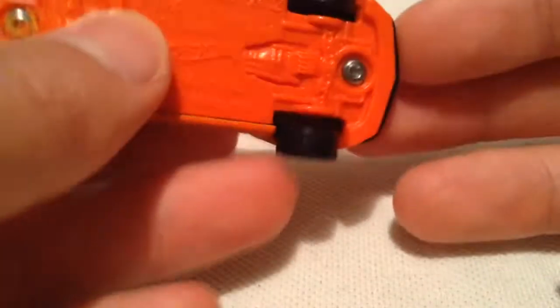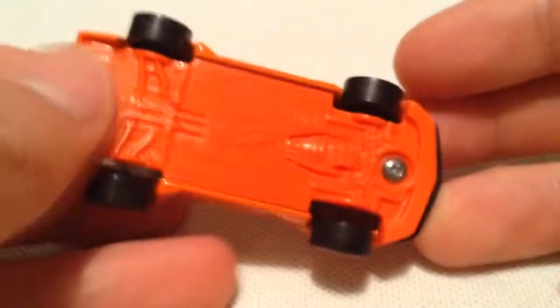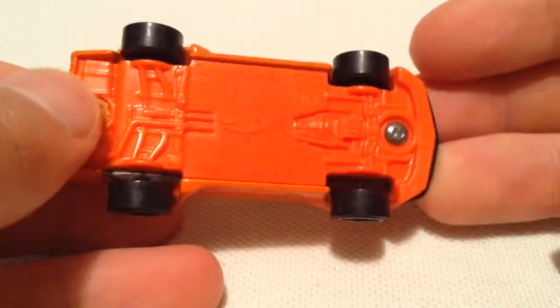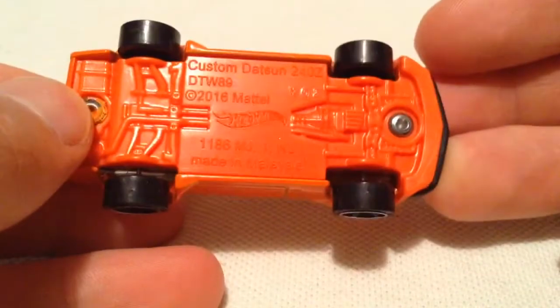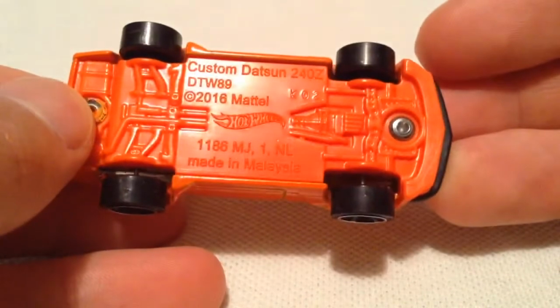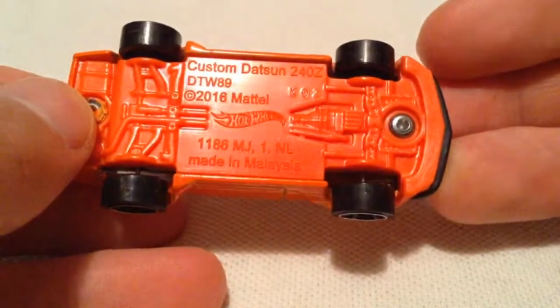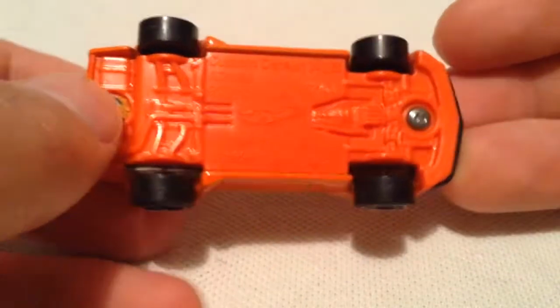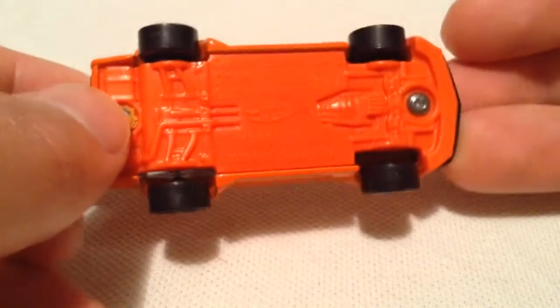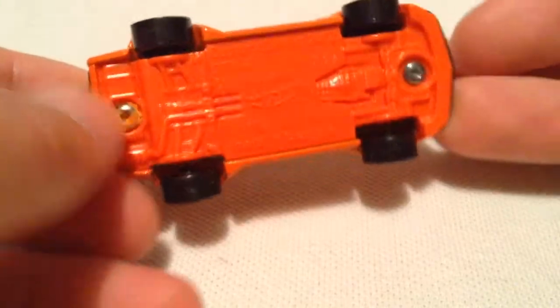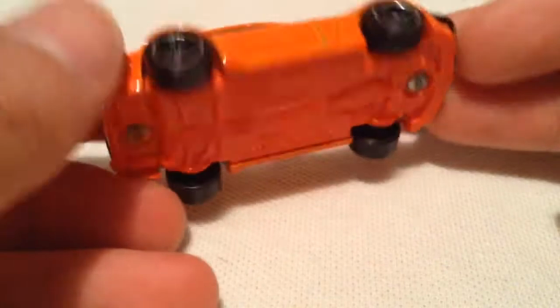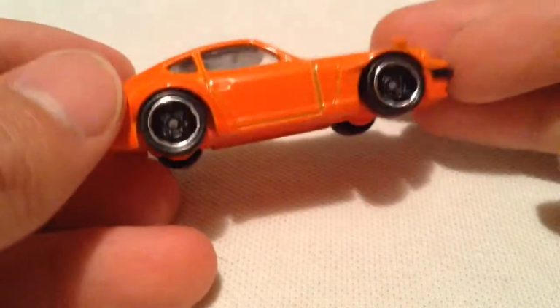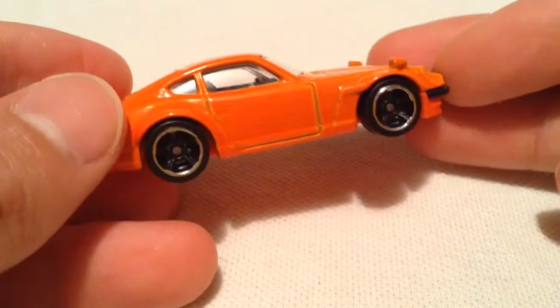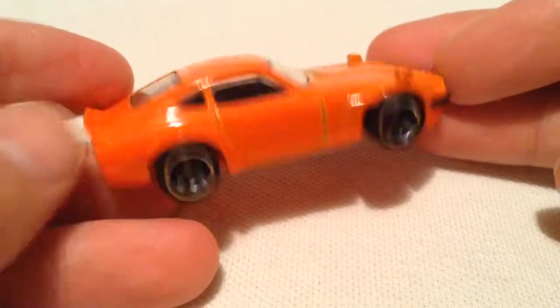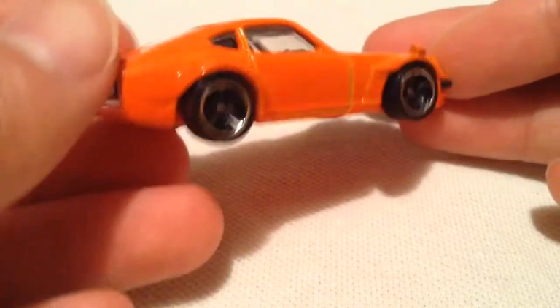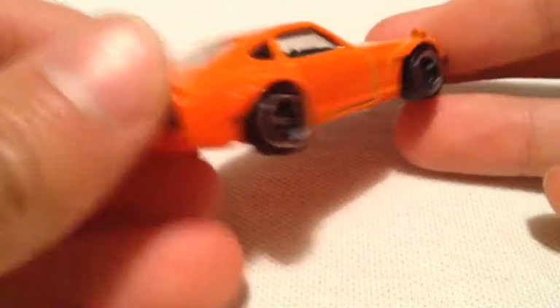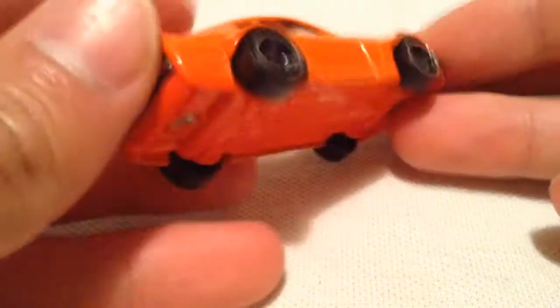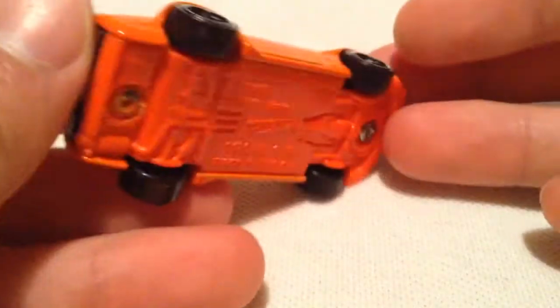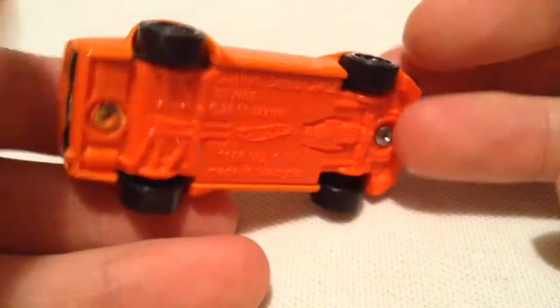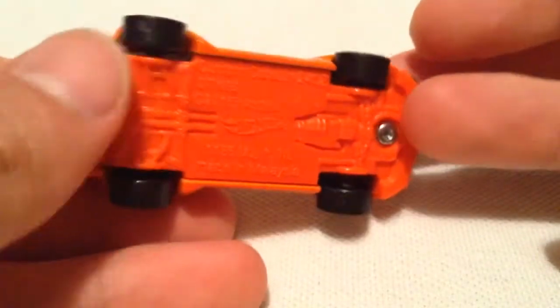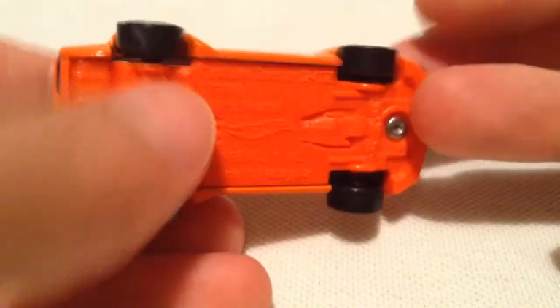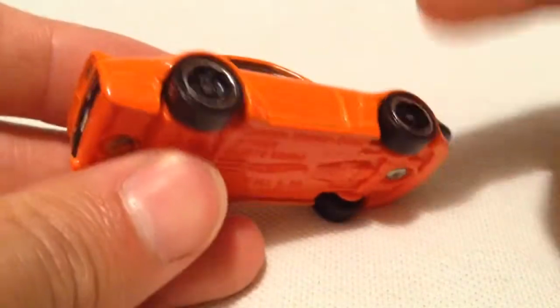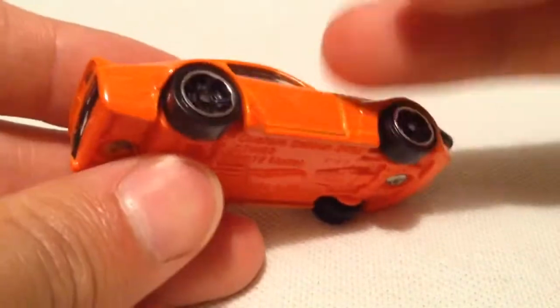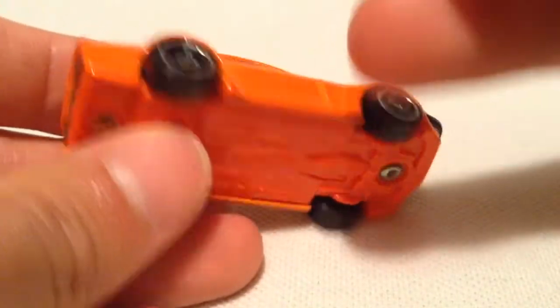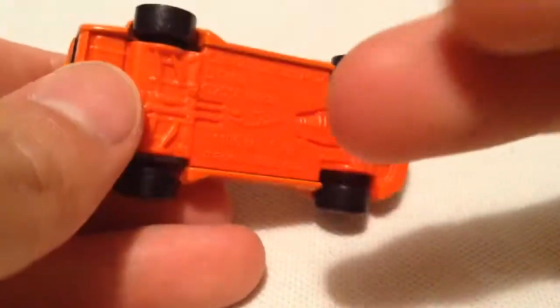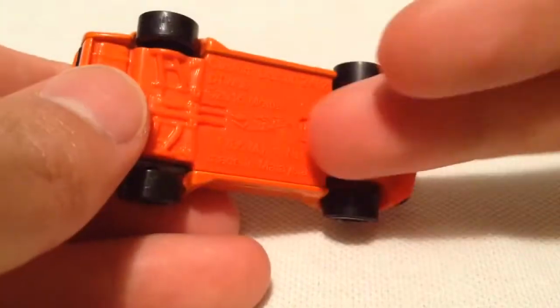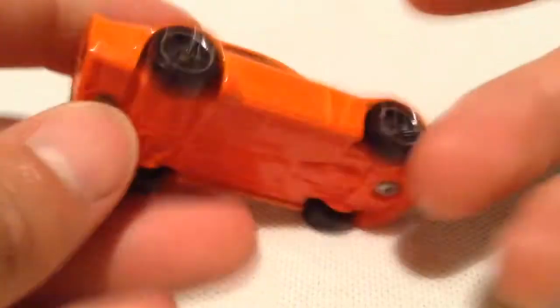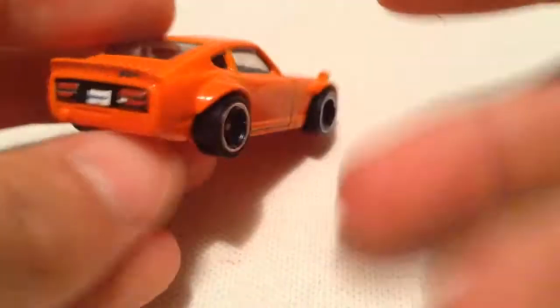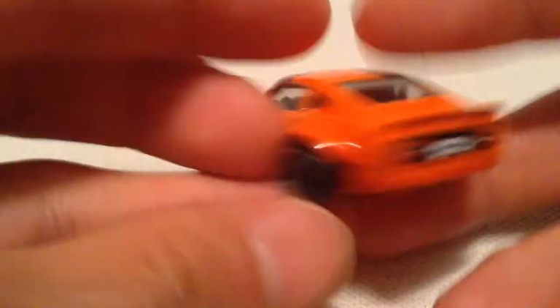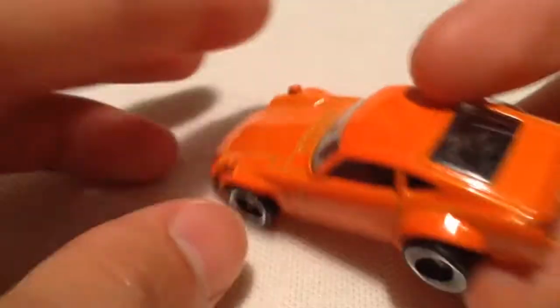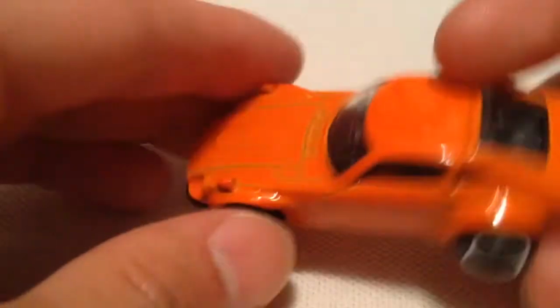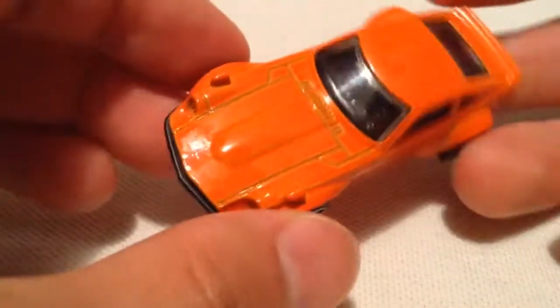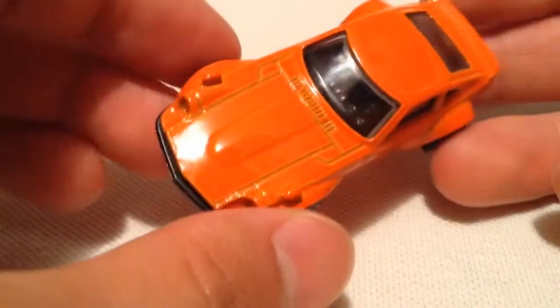Then there's the plastic base, that's also orange. I like it when Hot Wheels does that — when they match the body paint with the base. Pretty sweet.